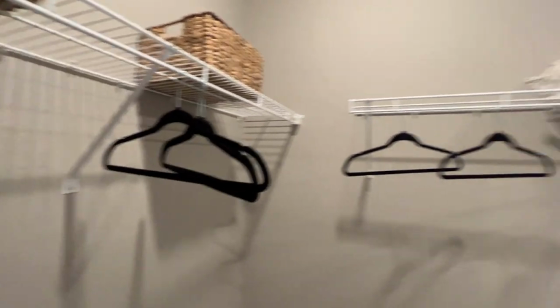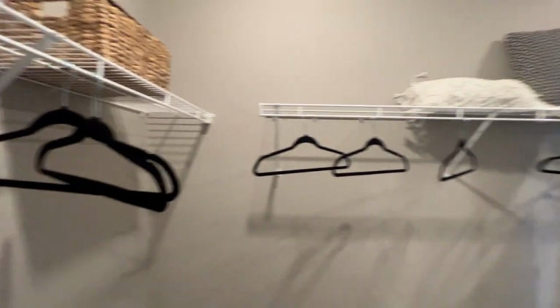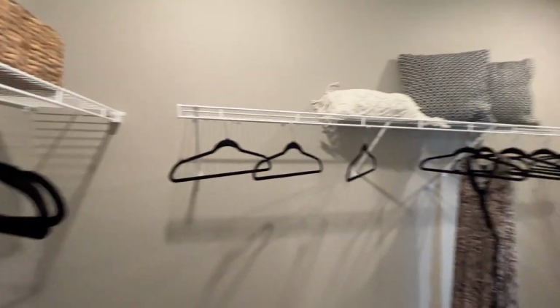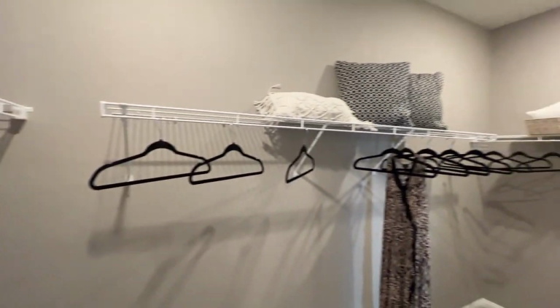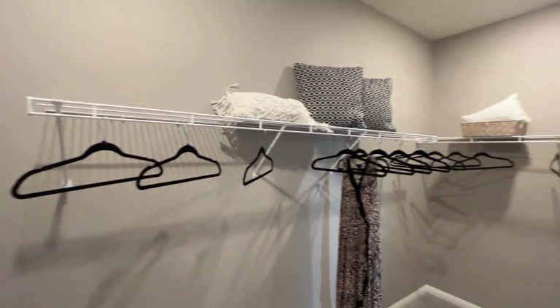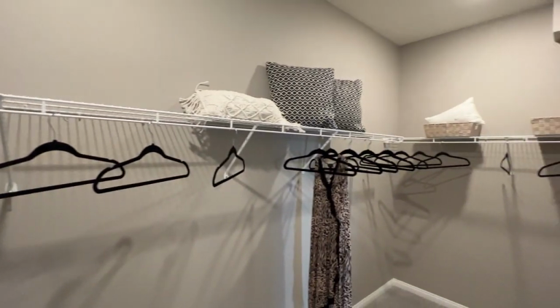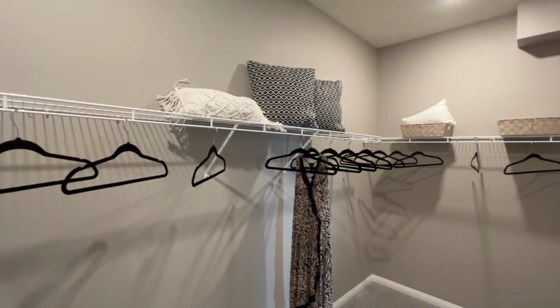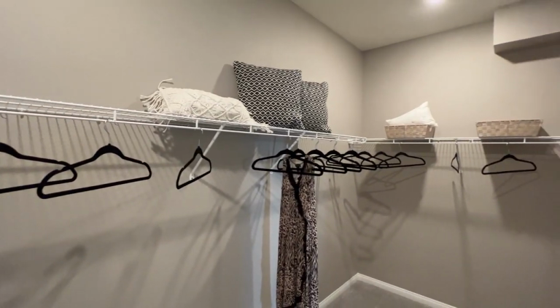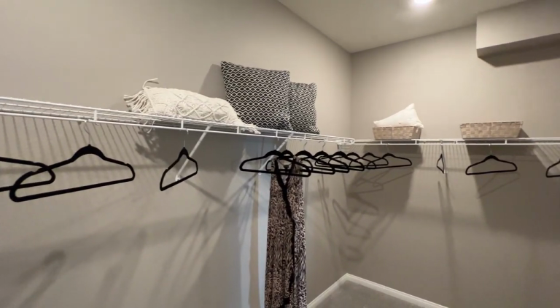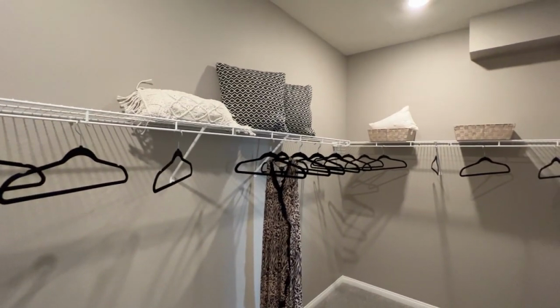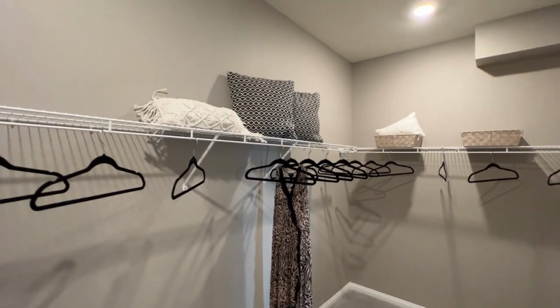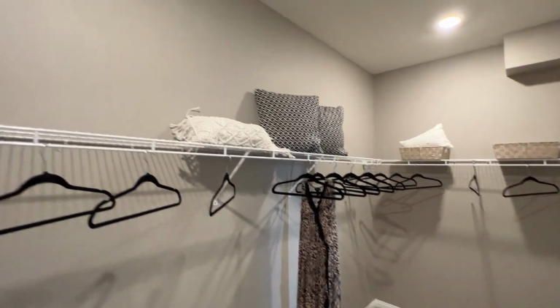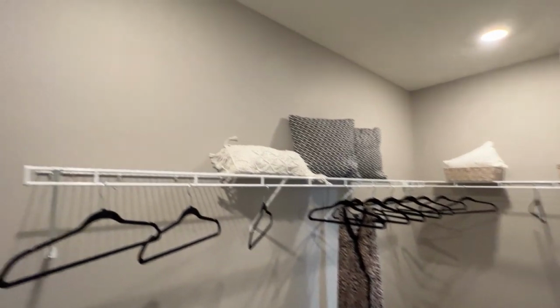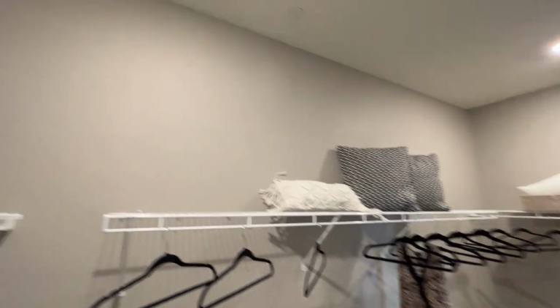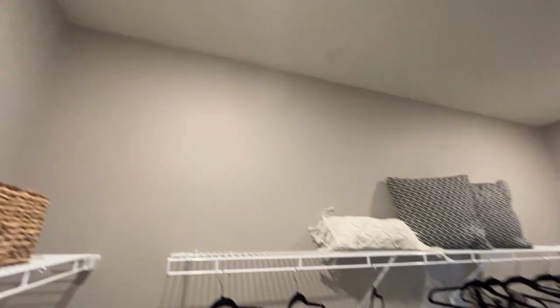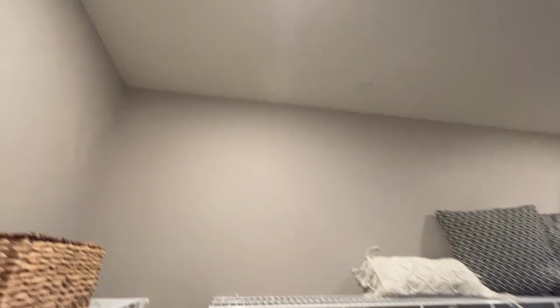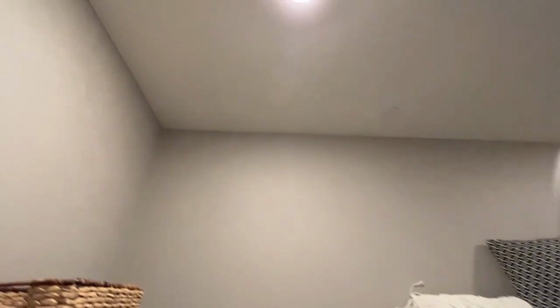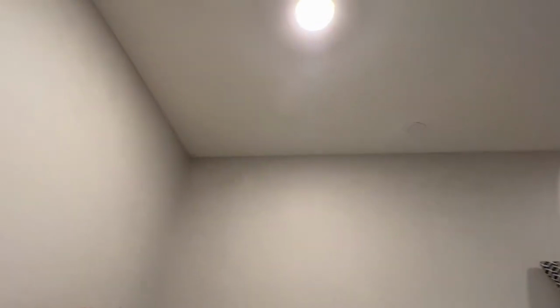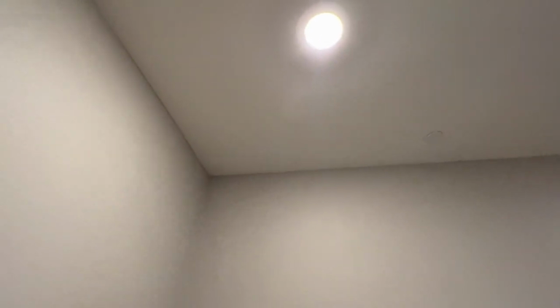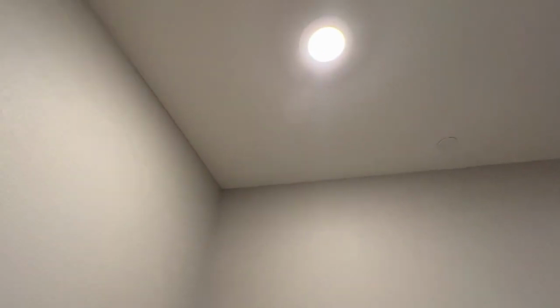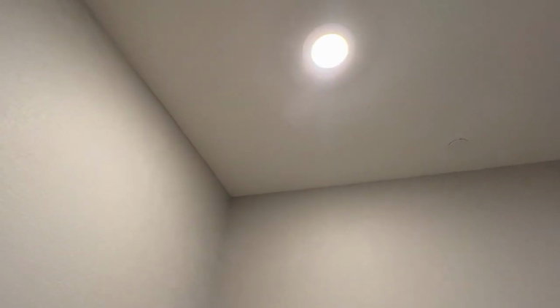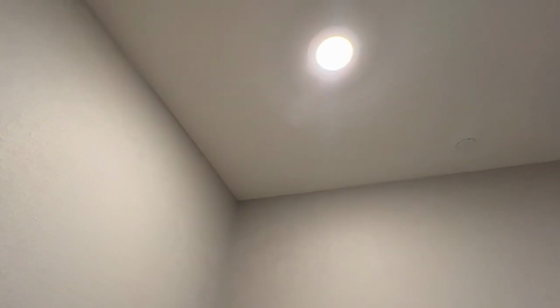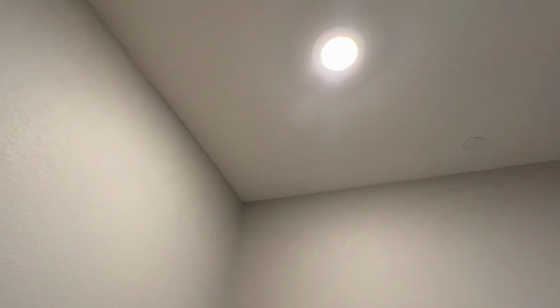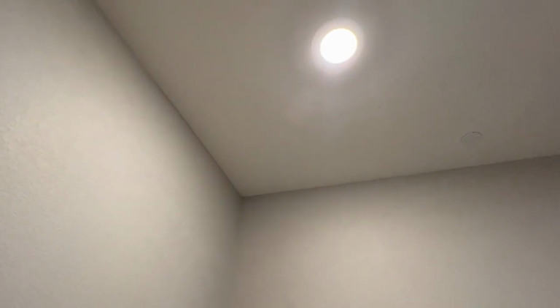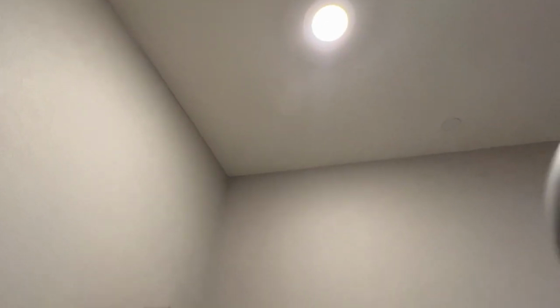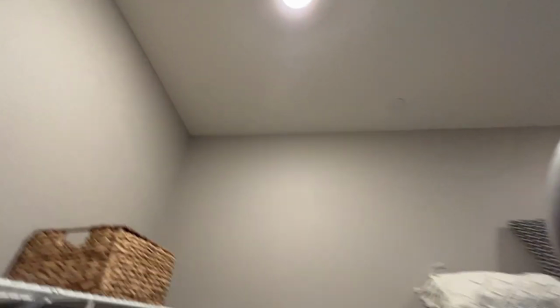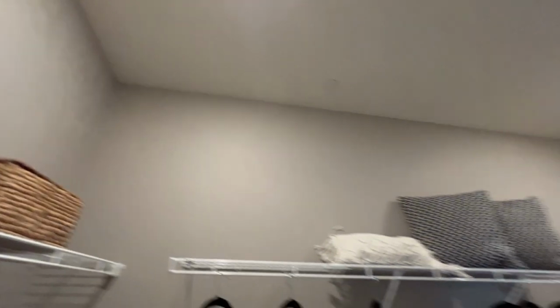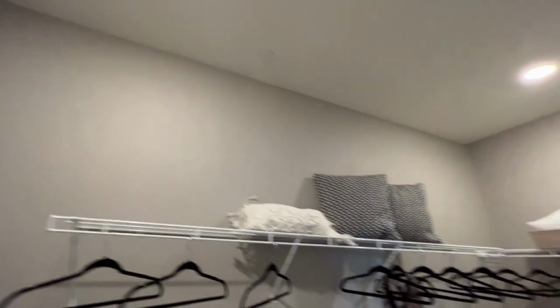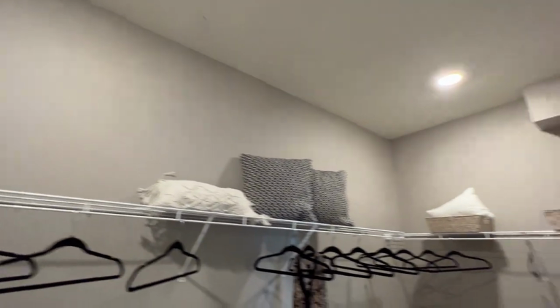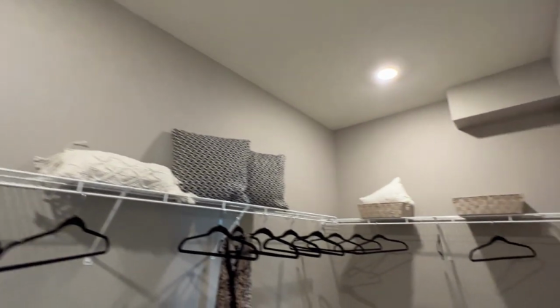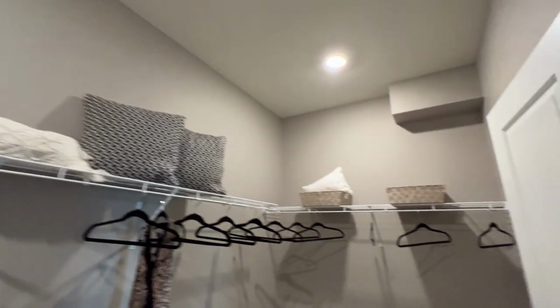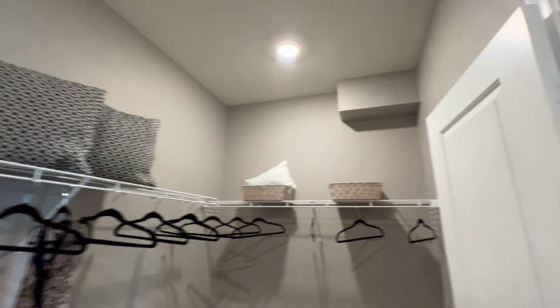And then there's a good size walk-in closet, which is nice. Do you hear this noise right here?